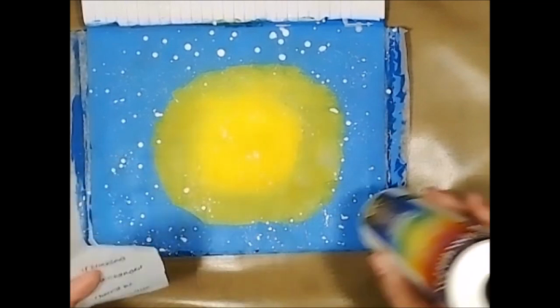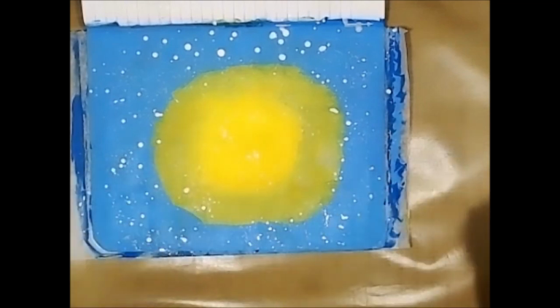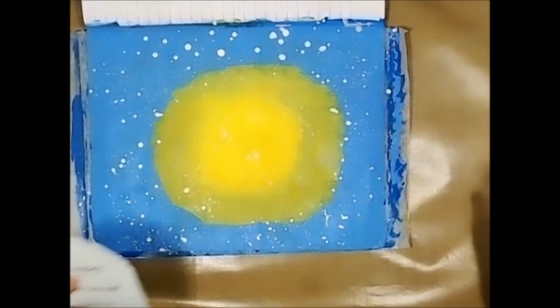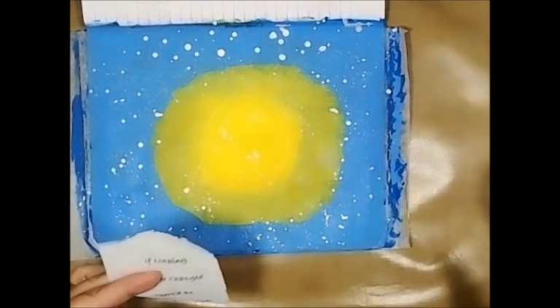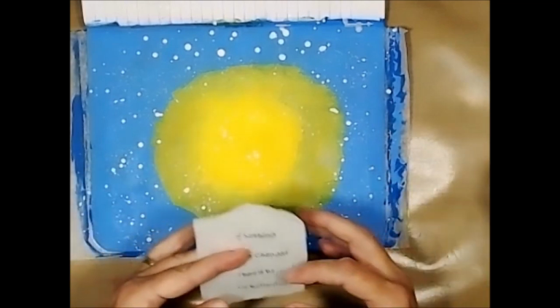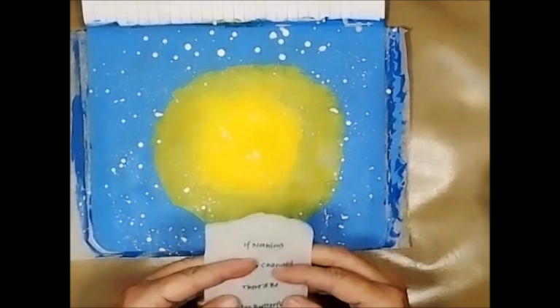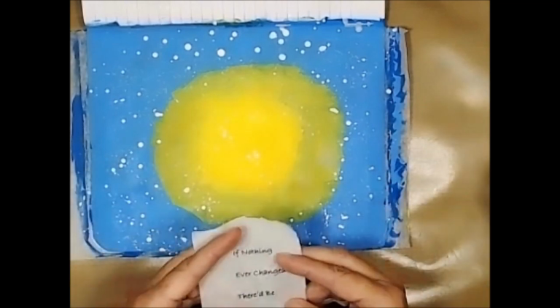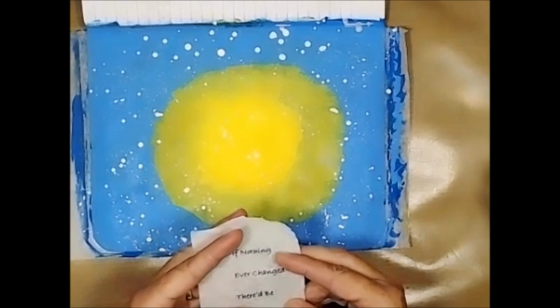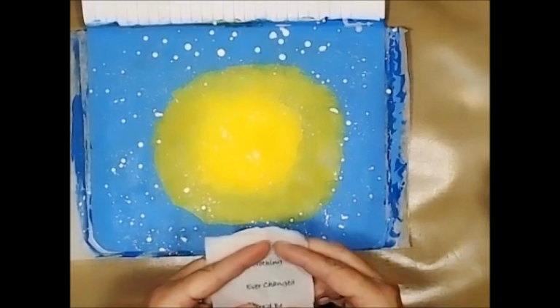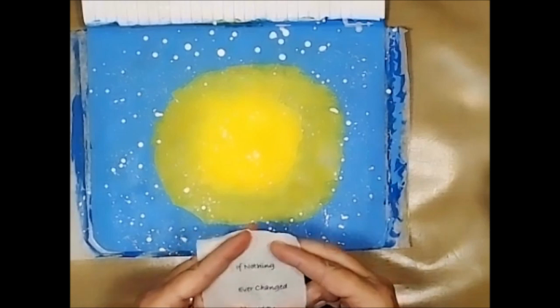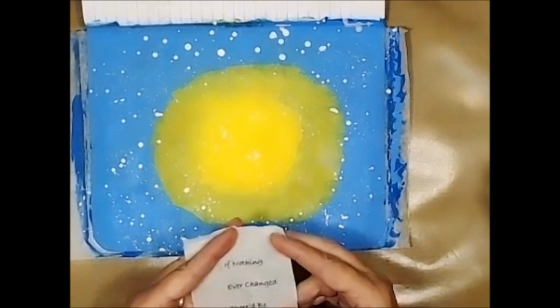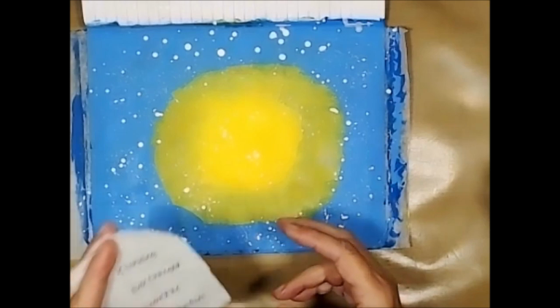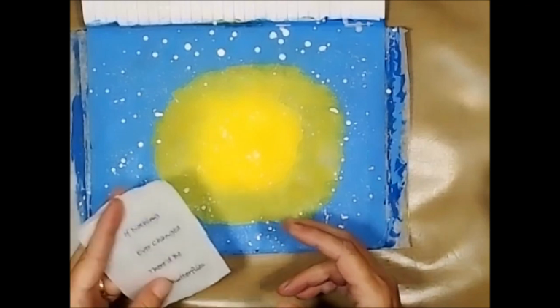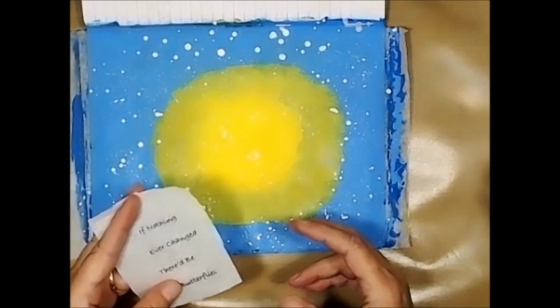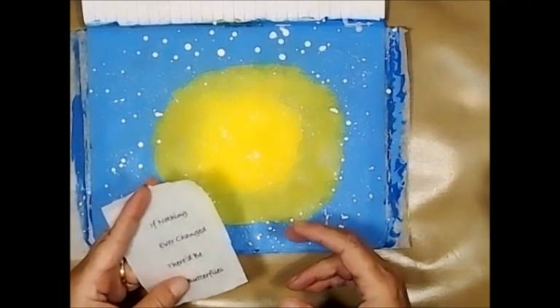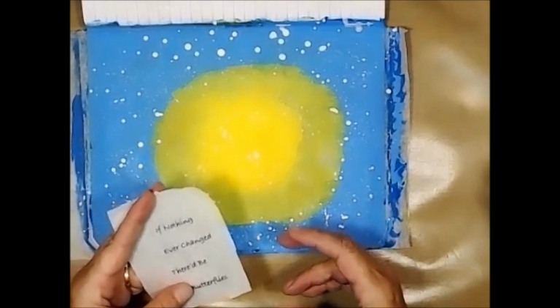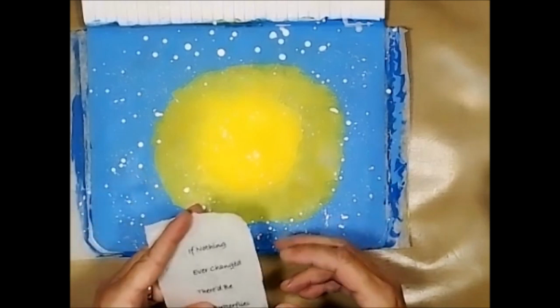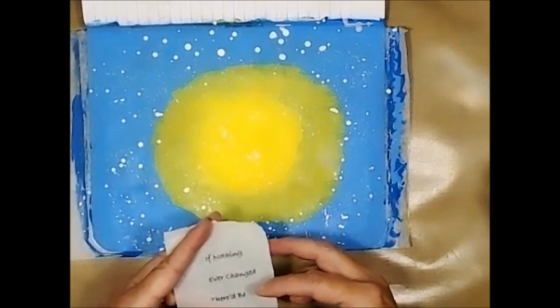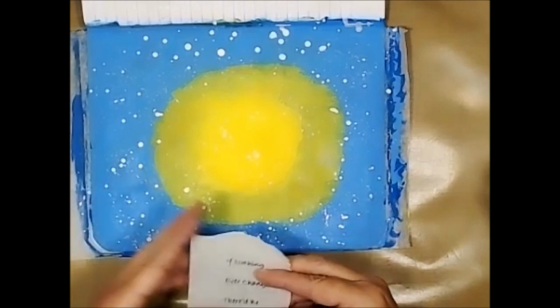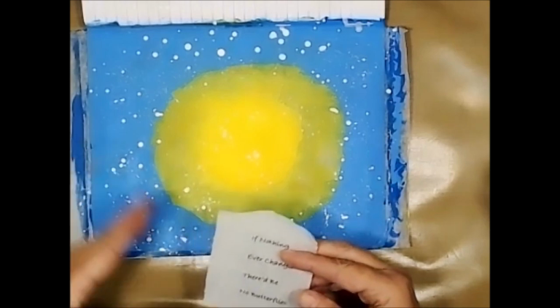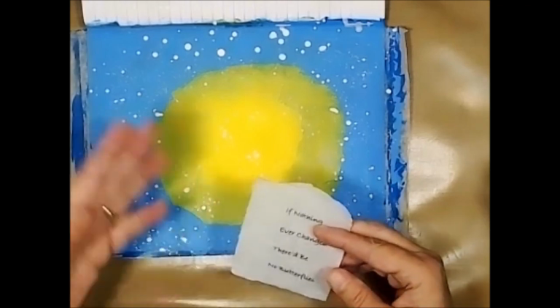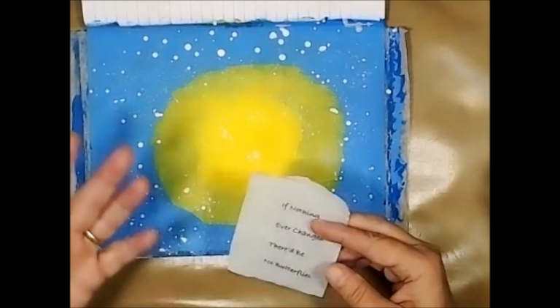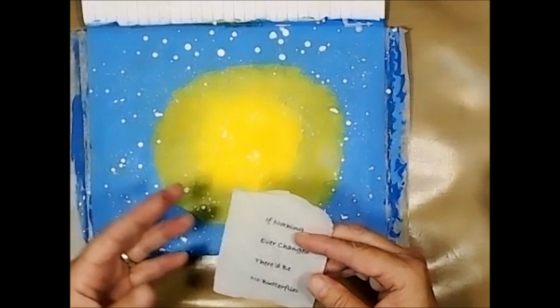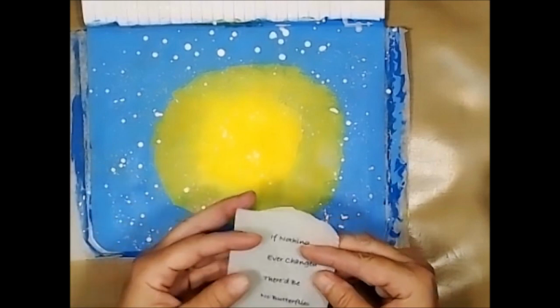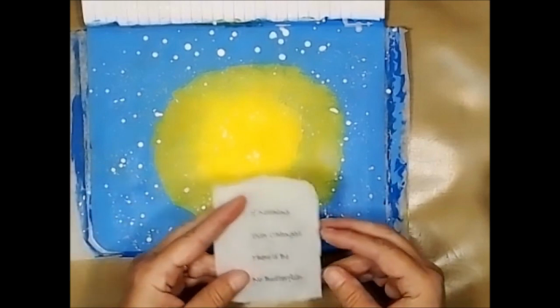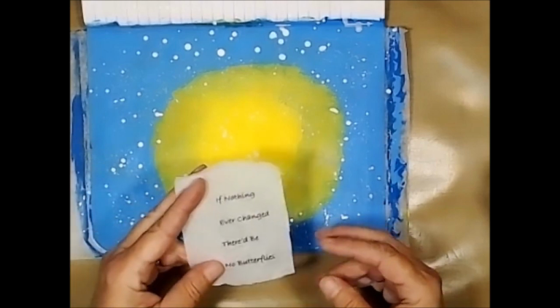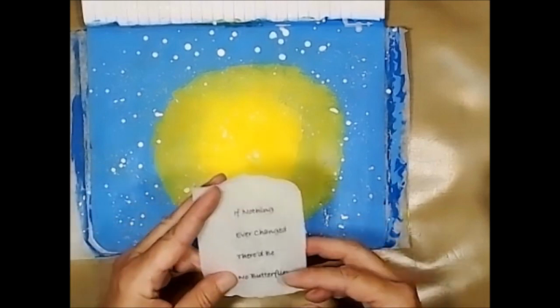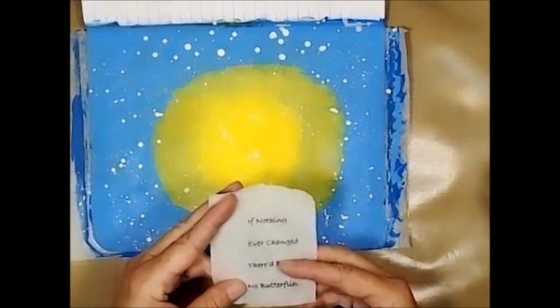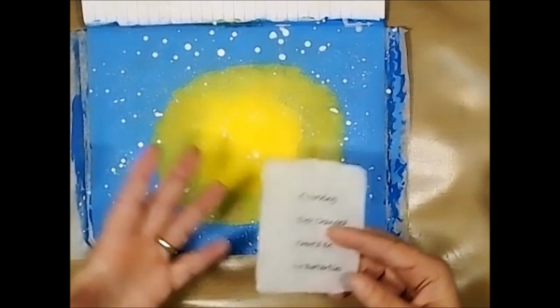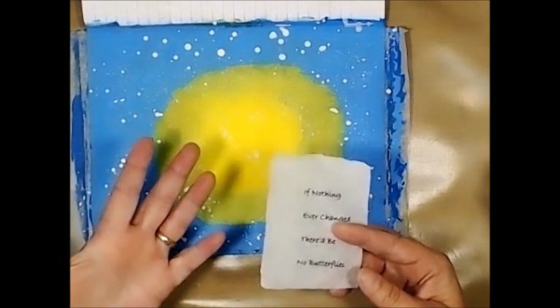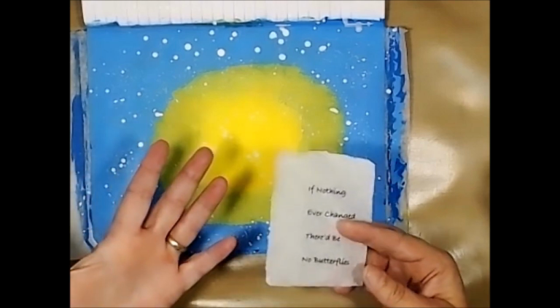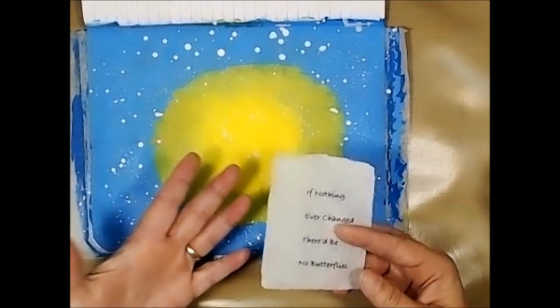But because it's an inkjet printer, the ink would move. I was fresh out of the sealant I usually use, so I'm trying this Spectrafix.